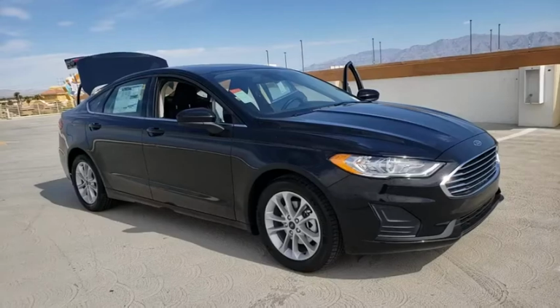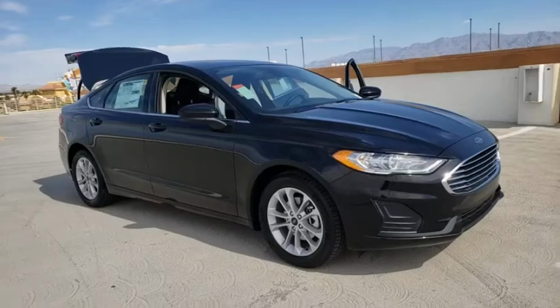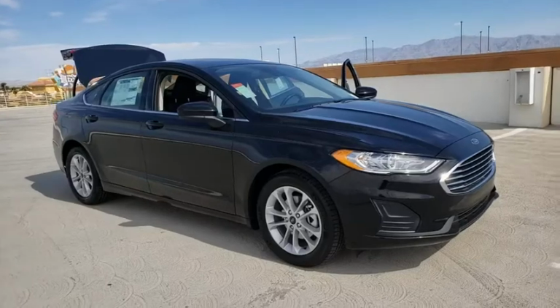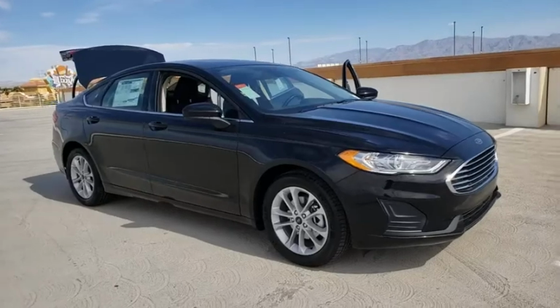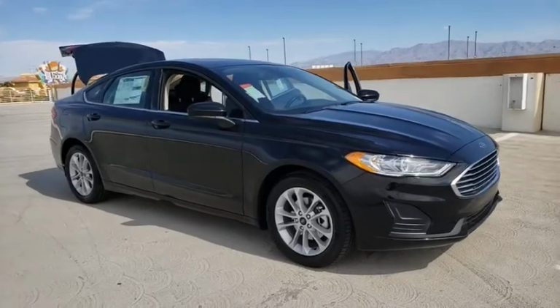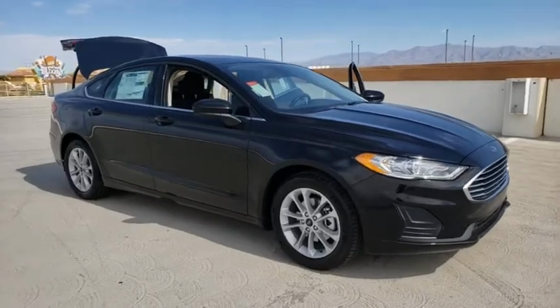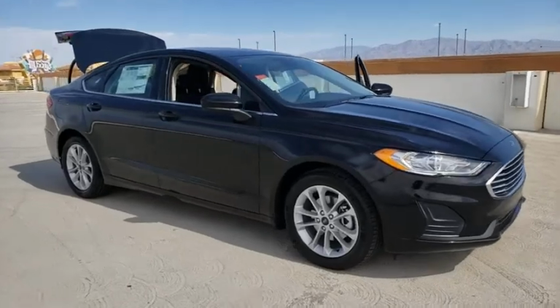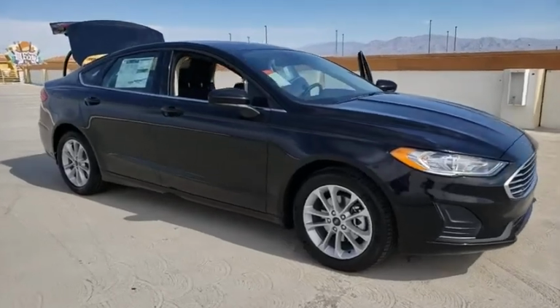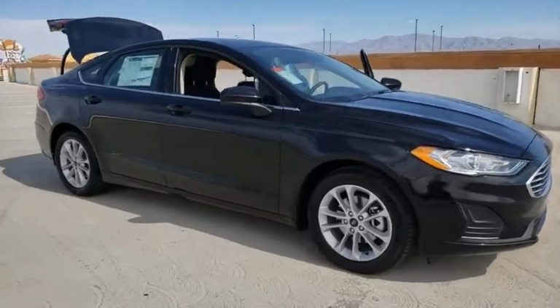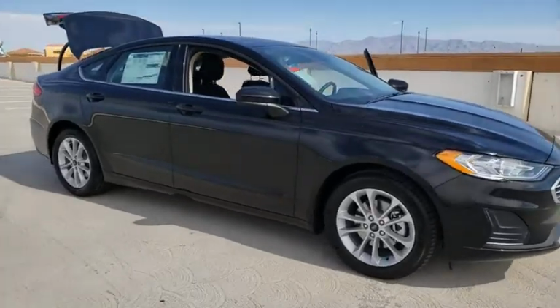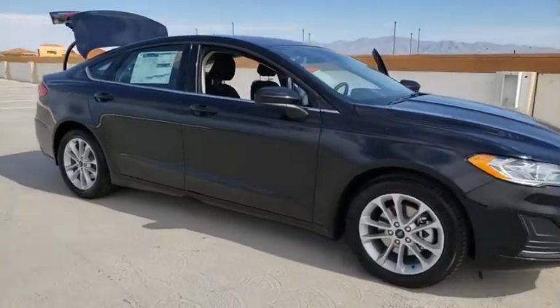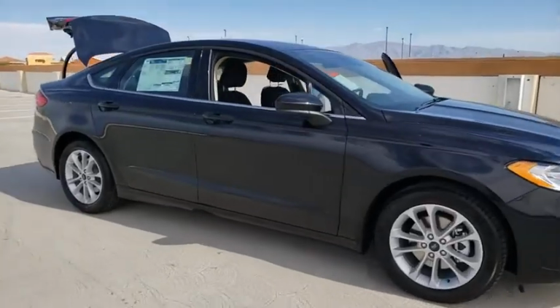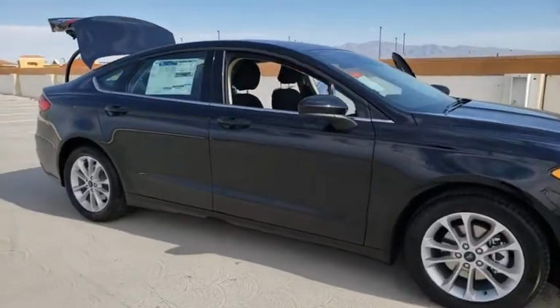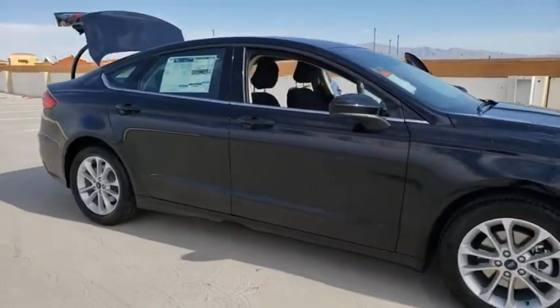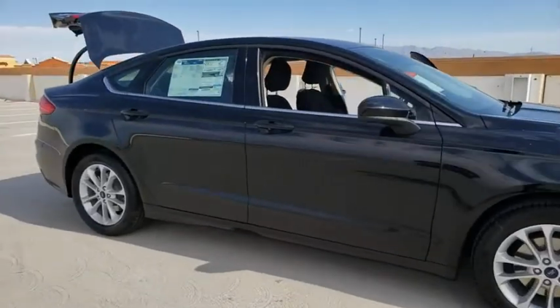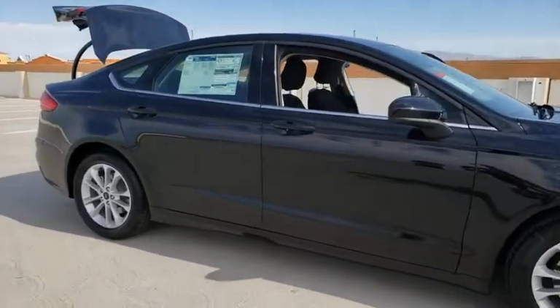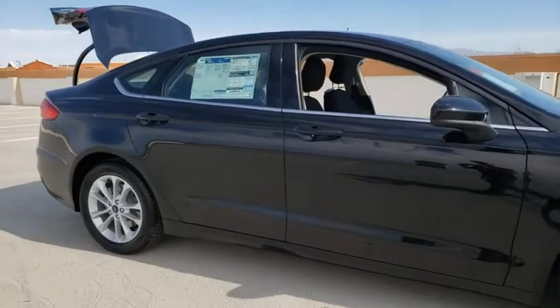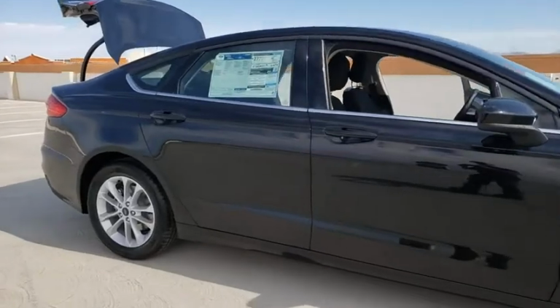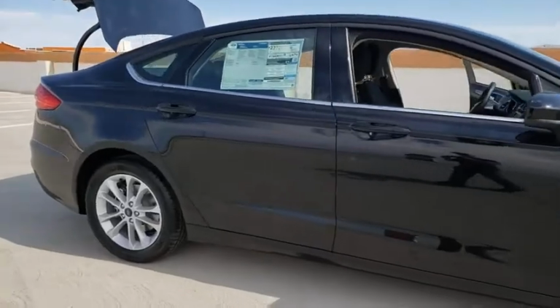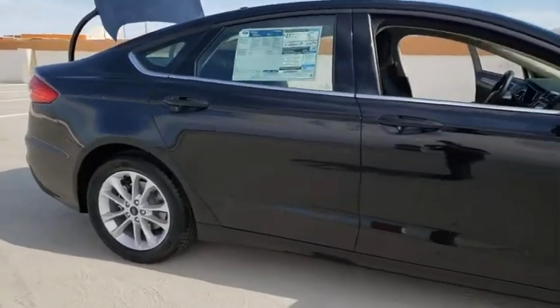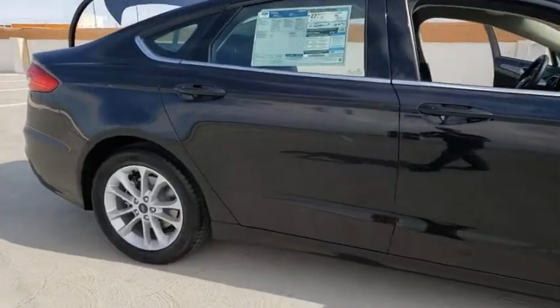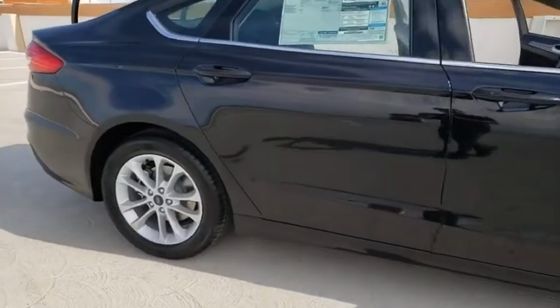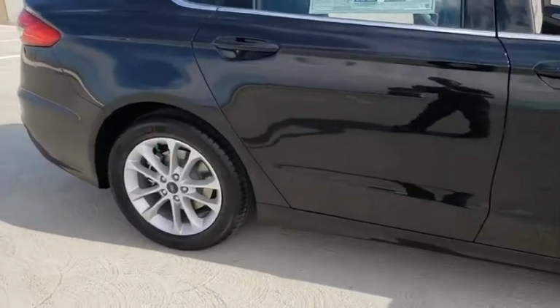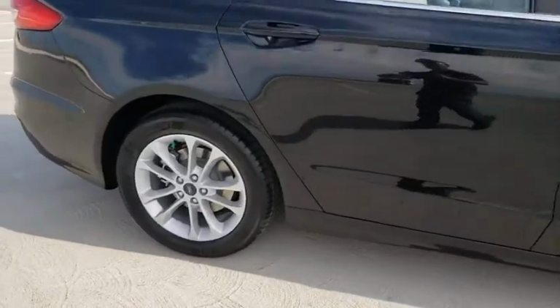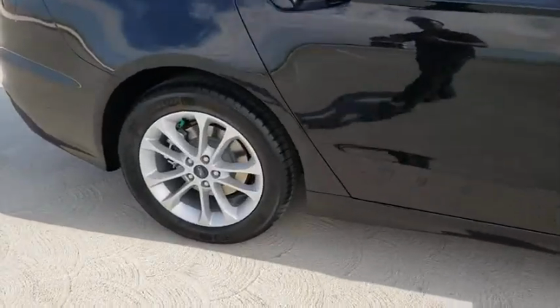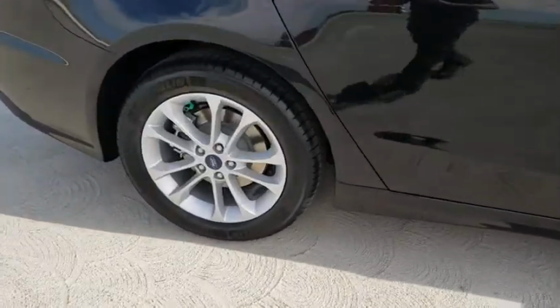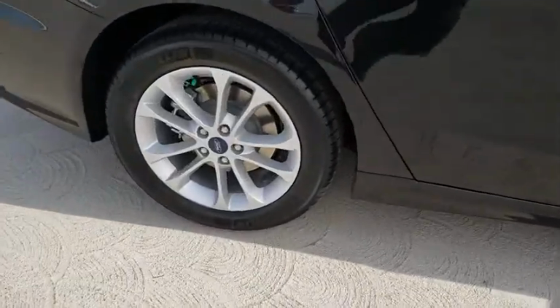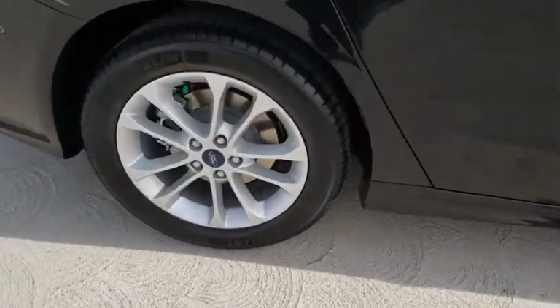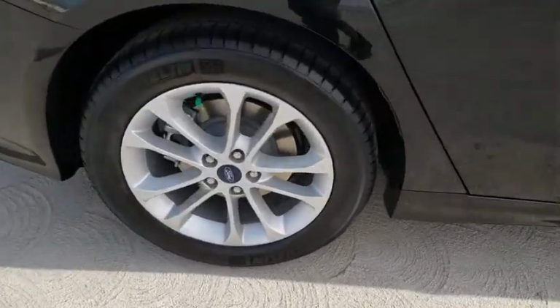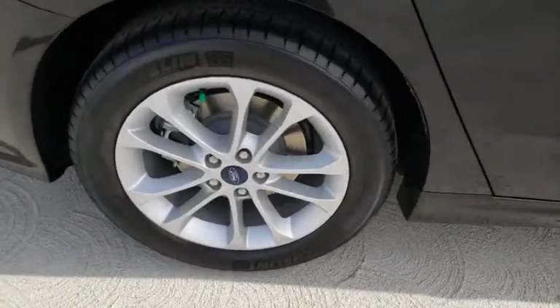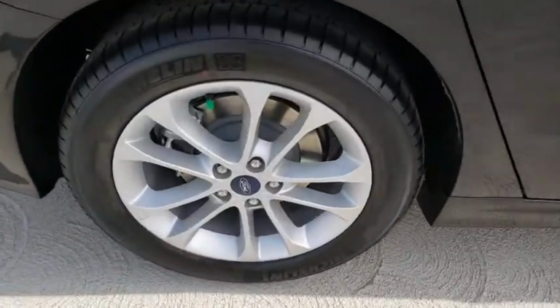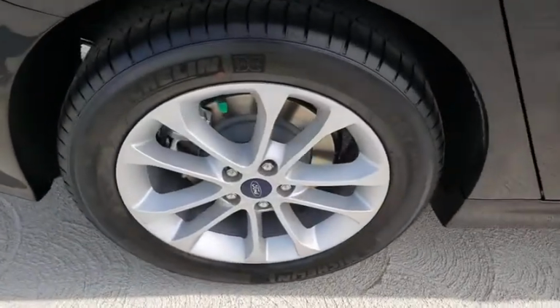Take a ride in the 2020 Ford Fusion. You can have both impressive power and great economy in a Fusion. This vehicle has less than 100 miles.